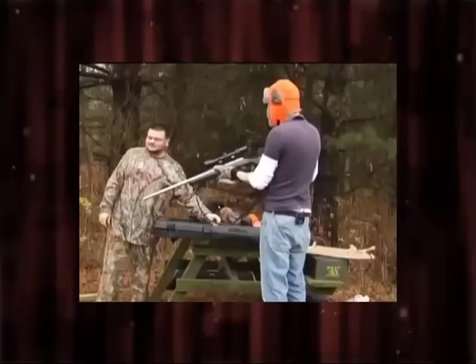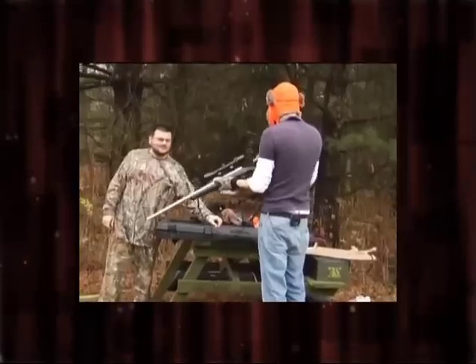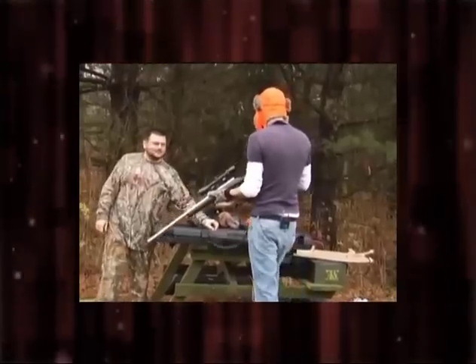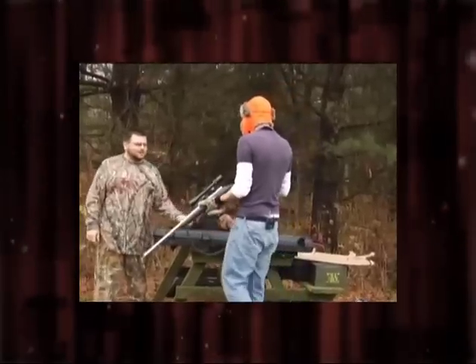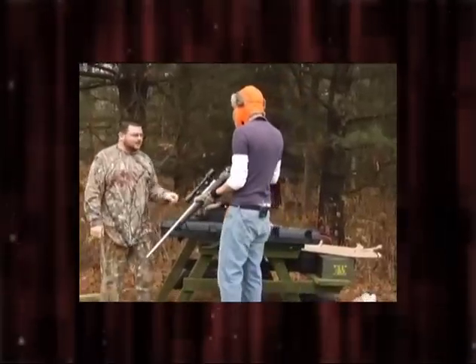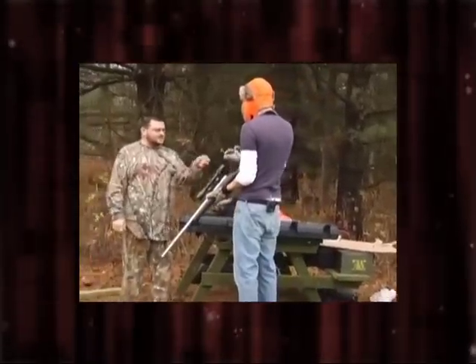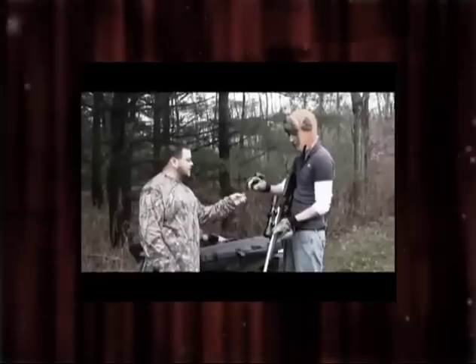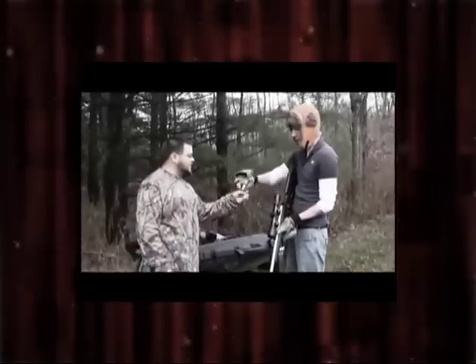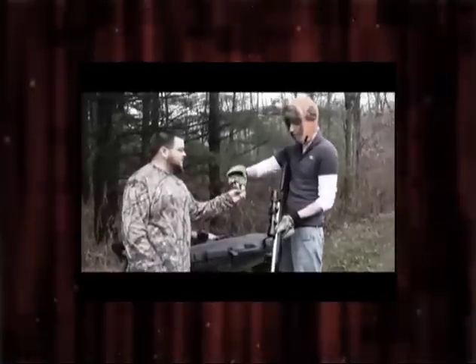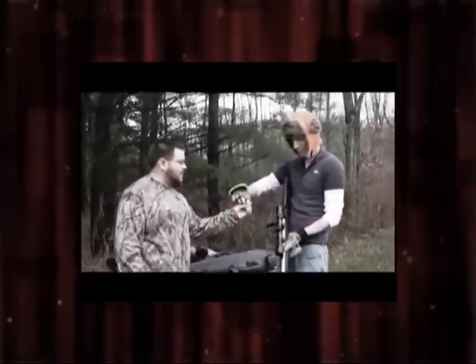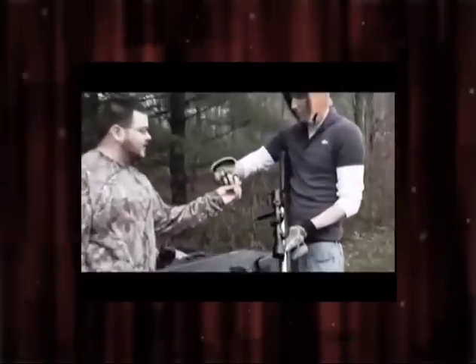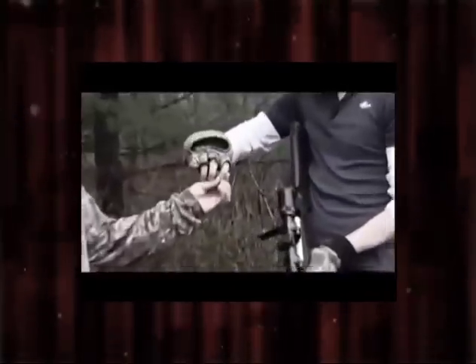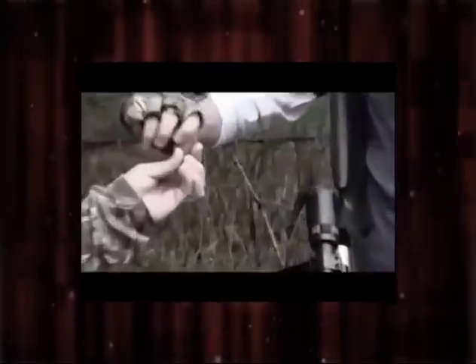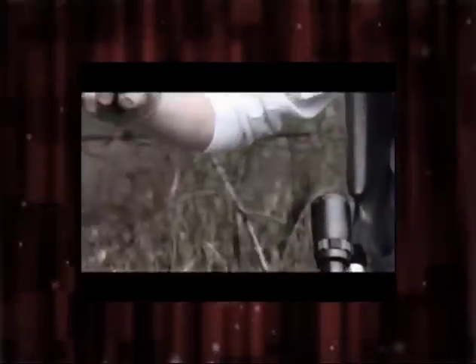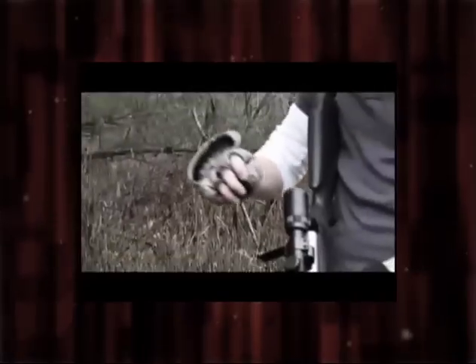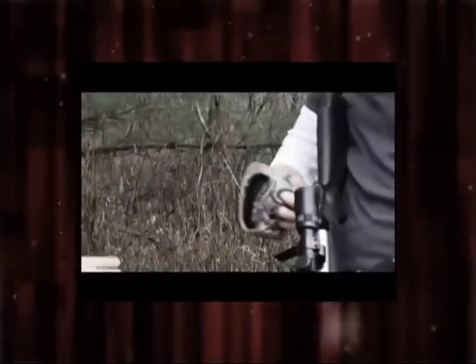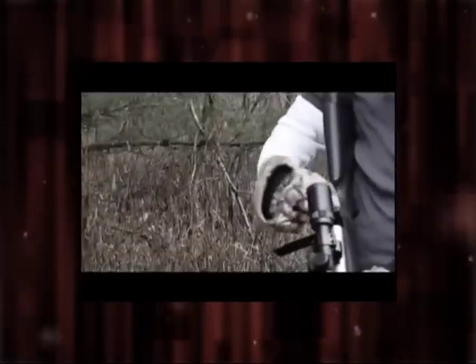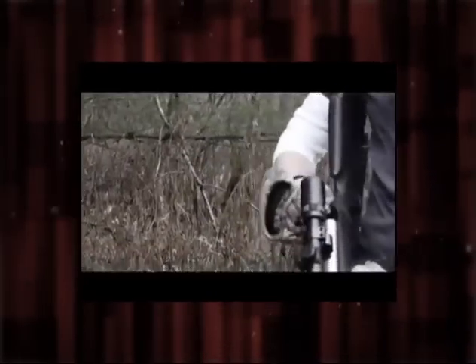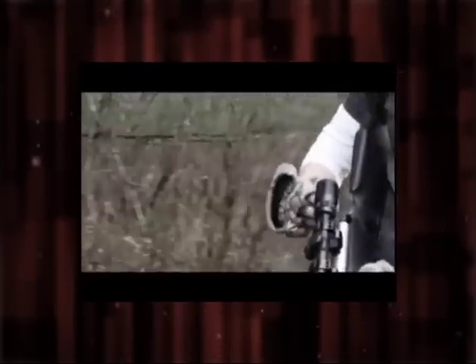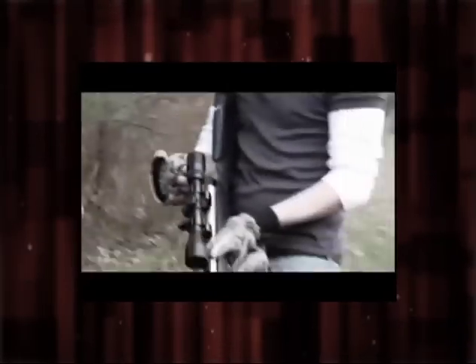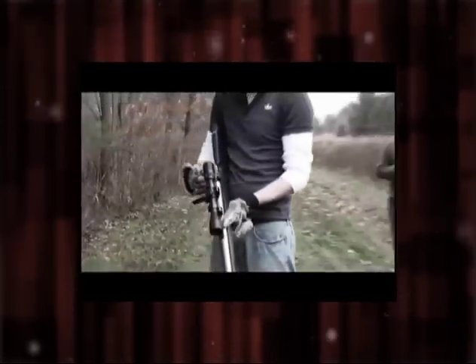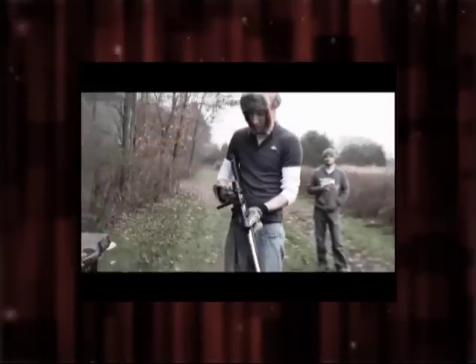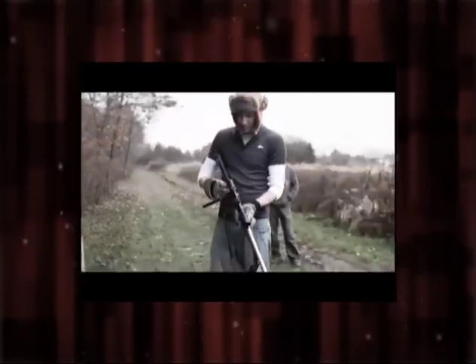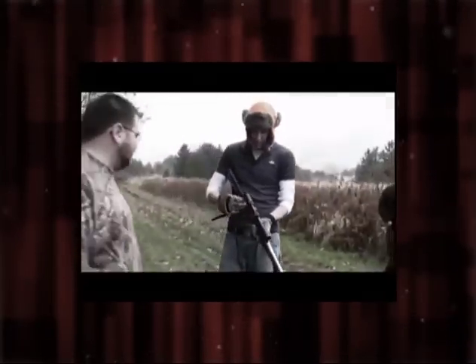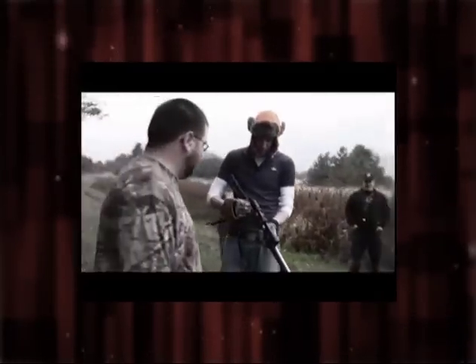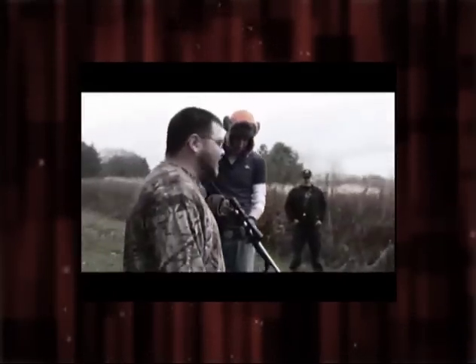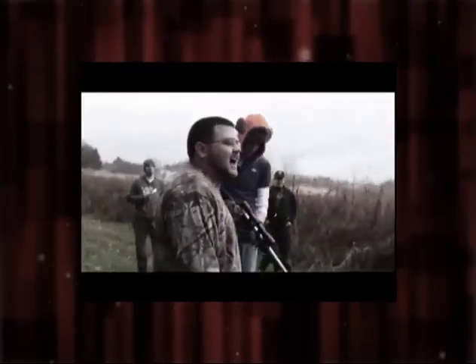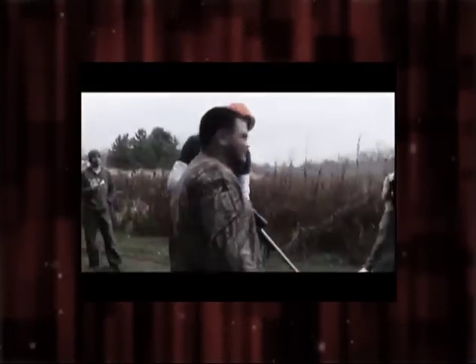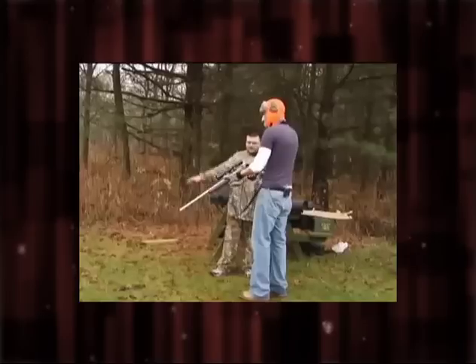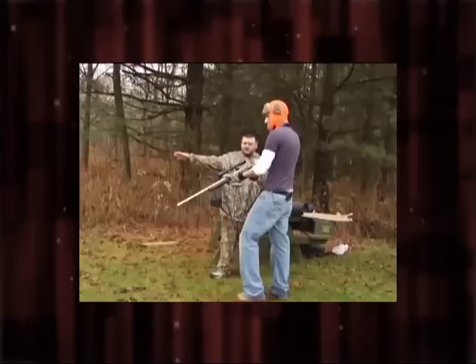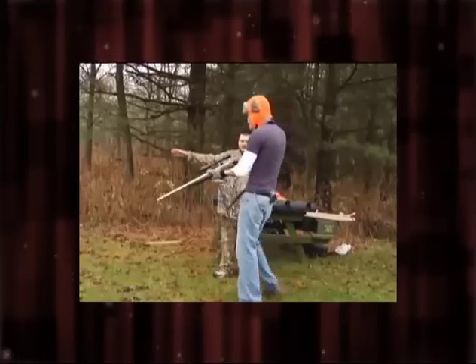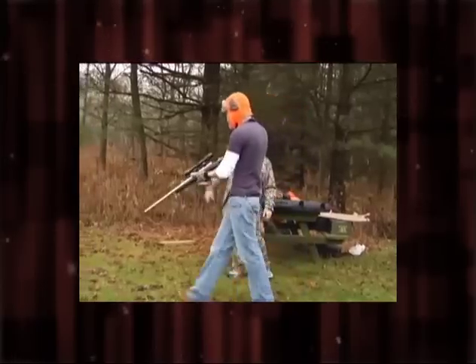Open with that — this is the primer. Once you put that primer in, the range is hot. Get out of the way. All right, range is hot. Go ahead and walk up there first.